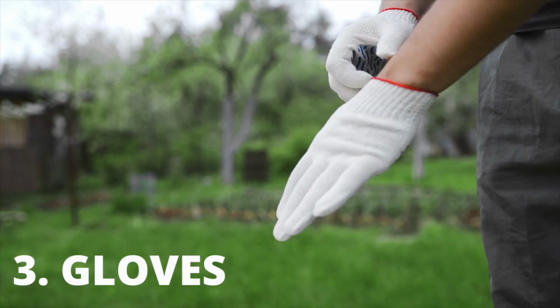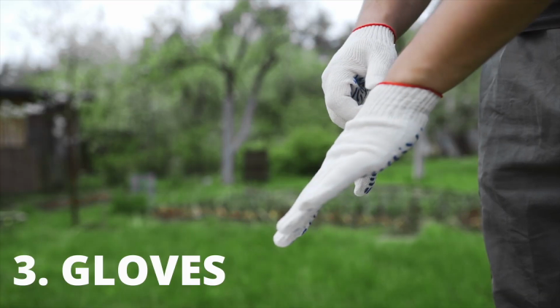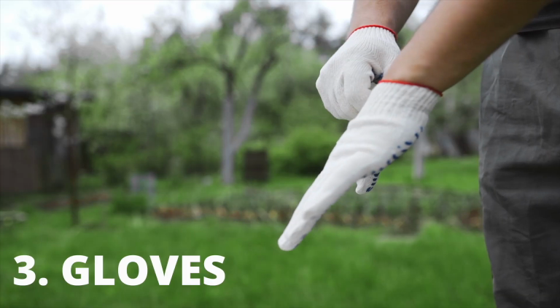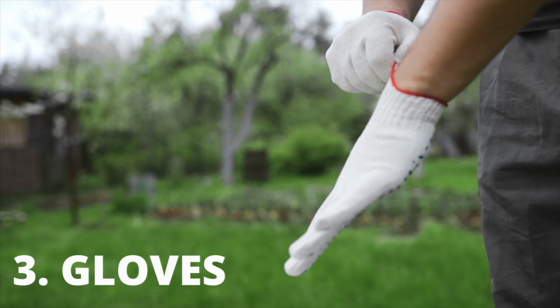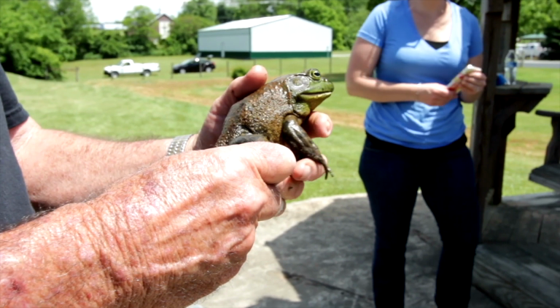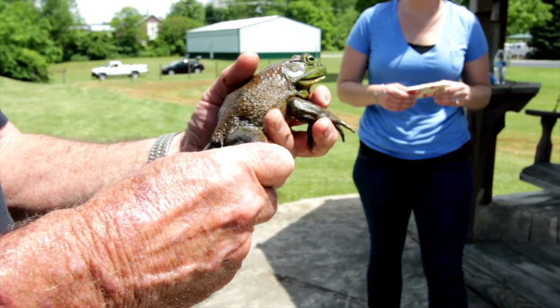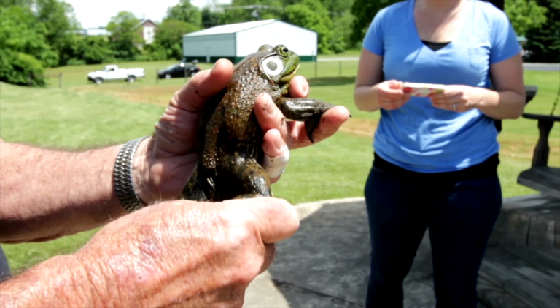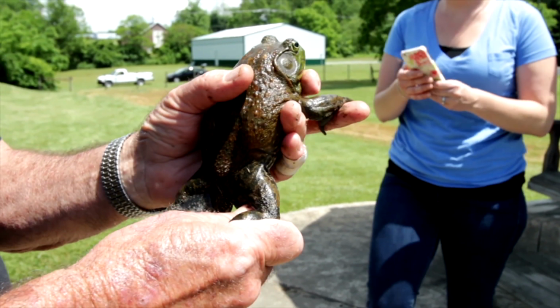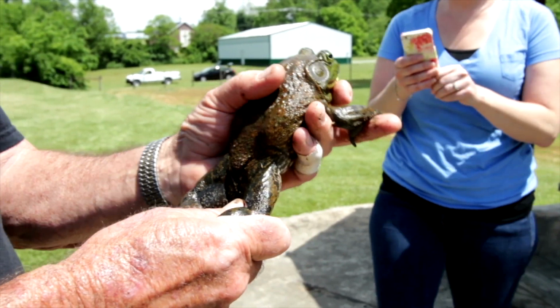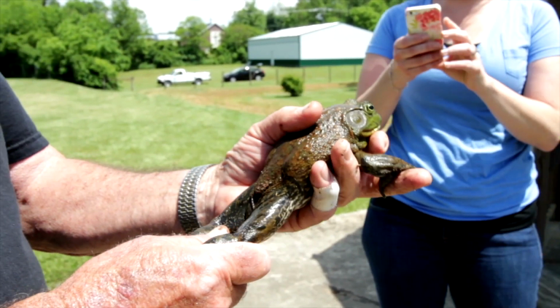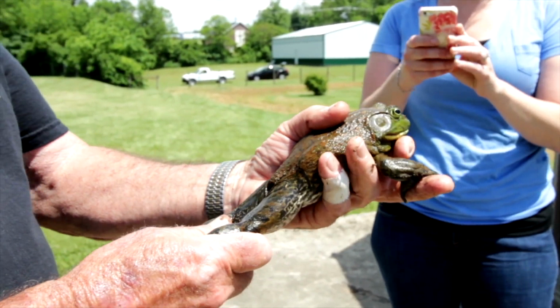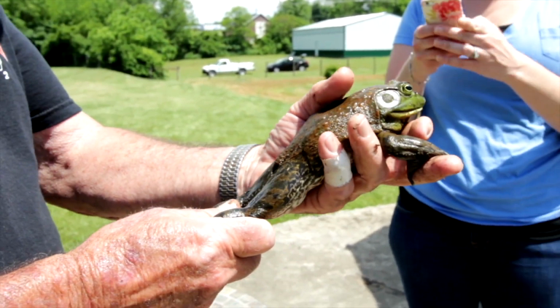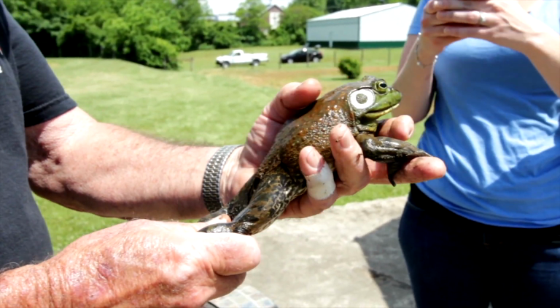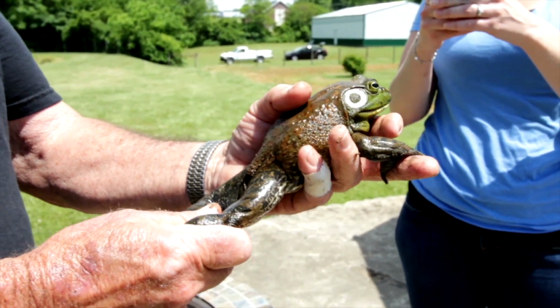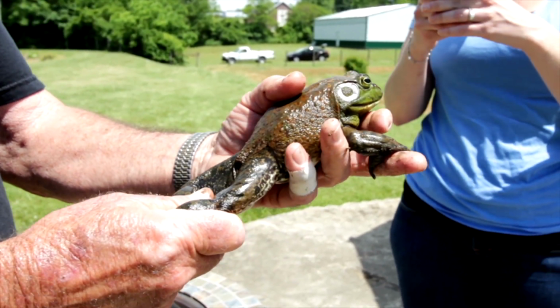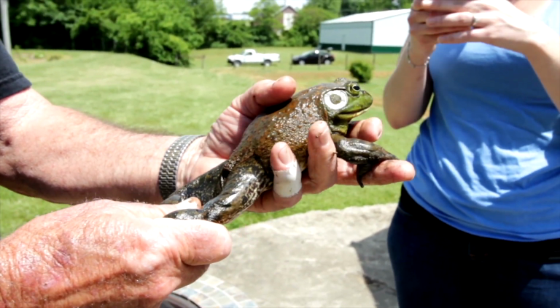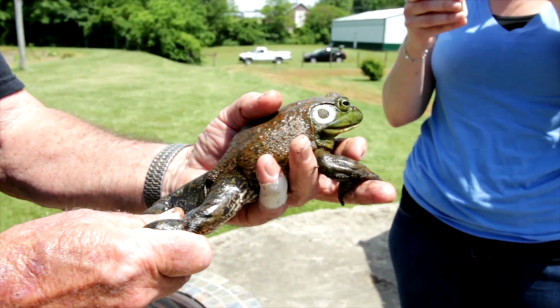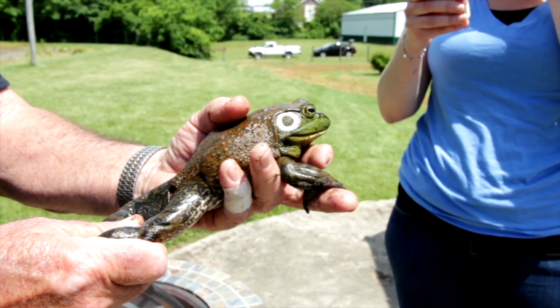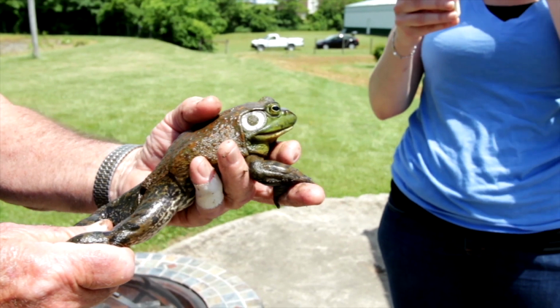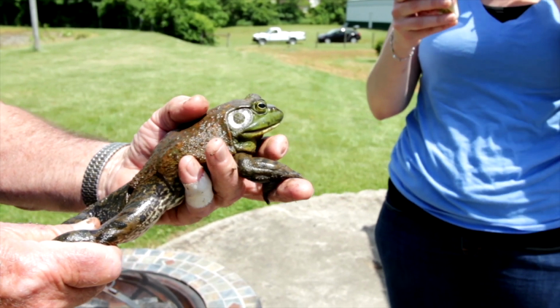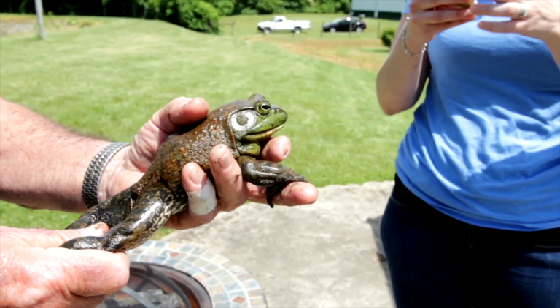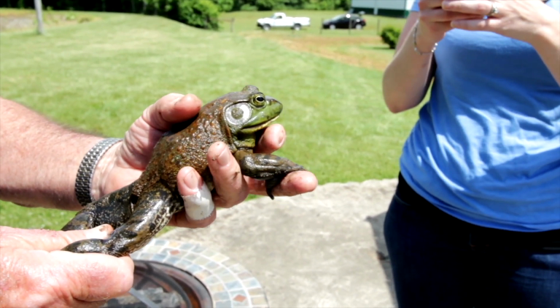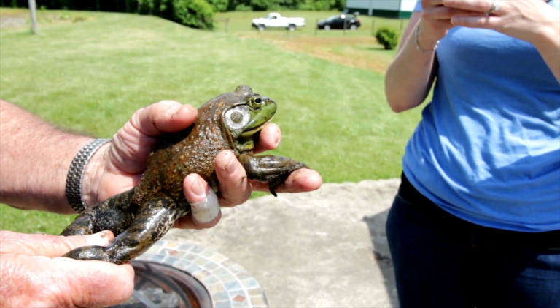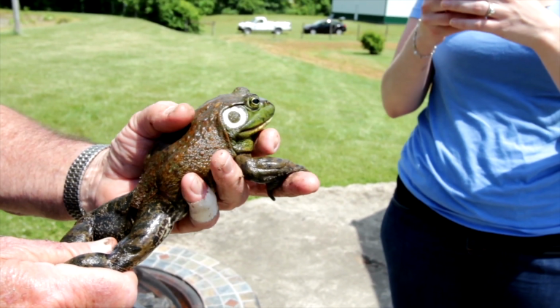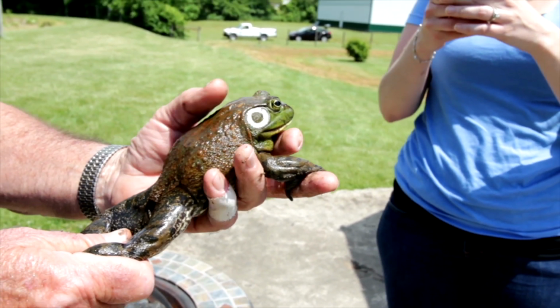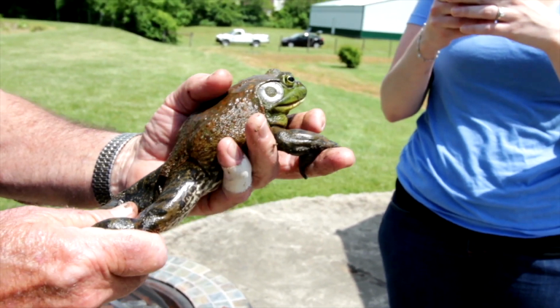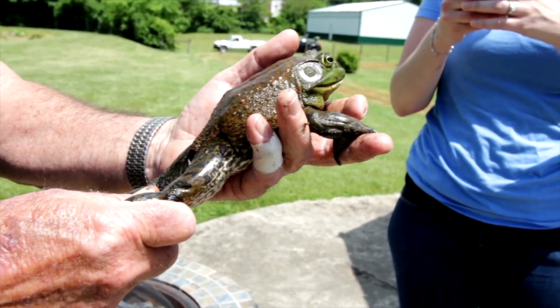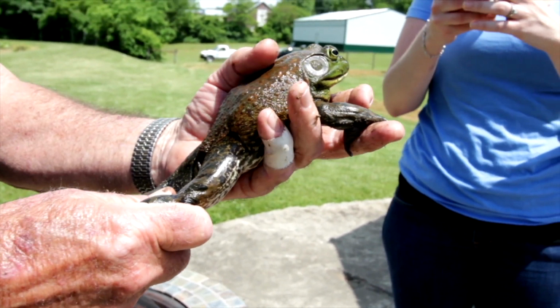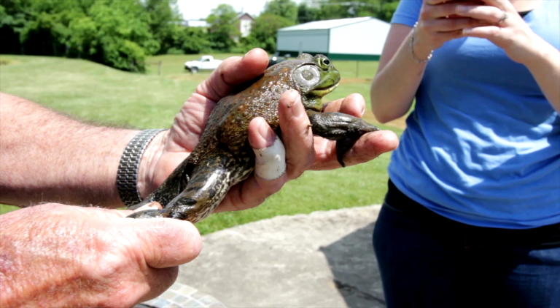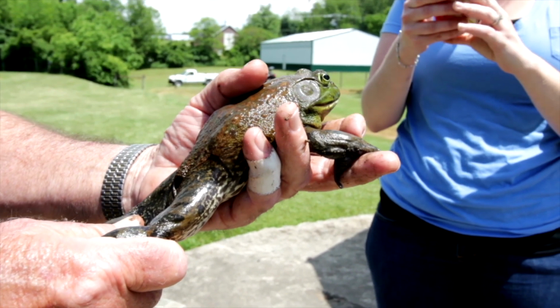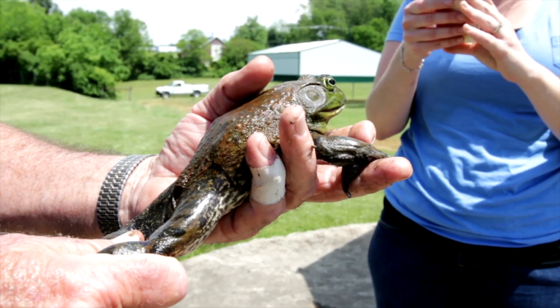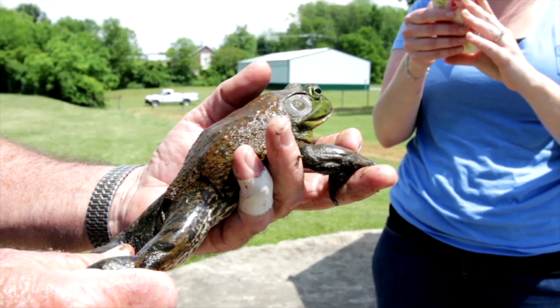Put on a pair of gloves and scoop up the frog. Hold it by the legs or around the arms without squishing it. Just don't hold it too tight or around the belly — this can hurt its internal organs. Just be very careful when handling frogs because they are fragile creatures.